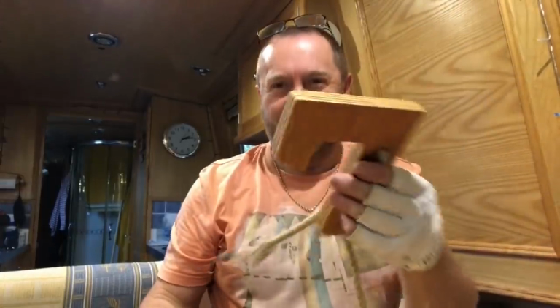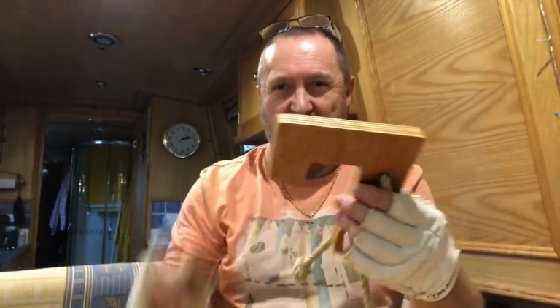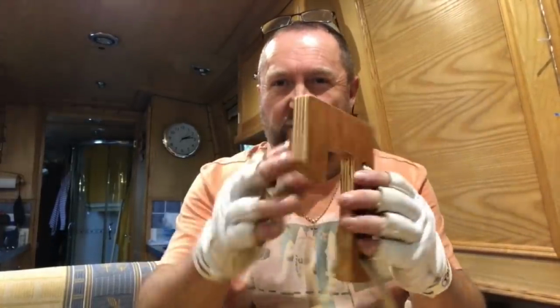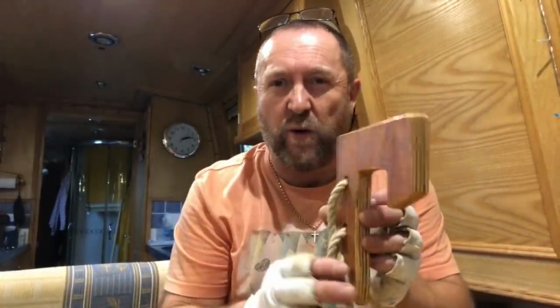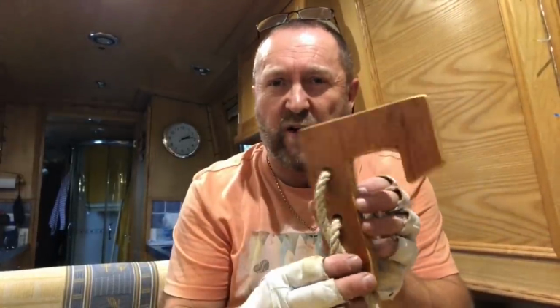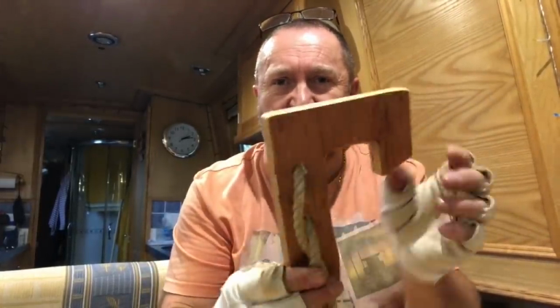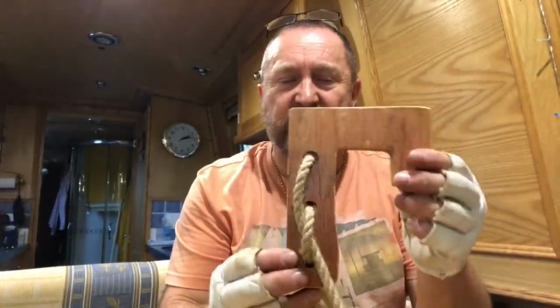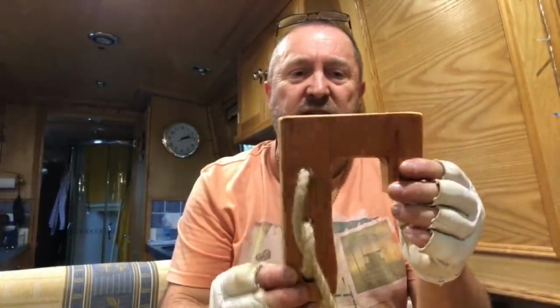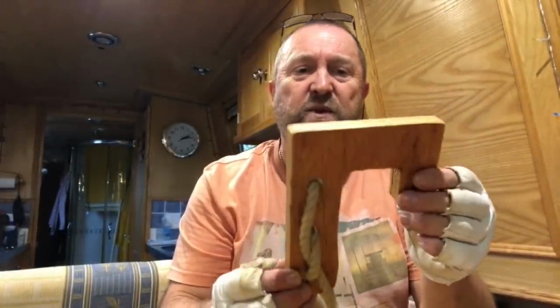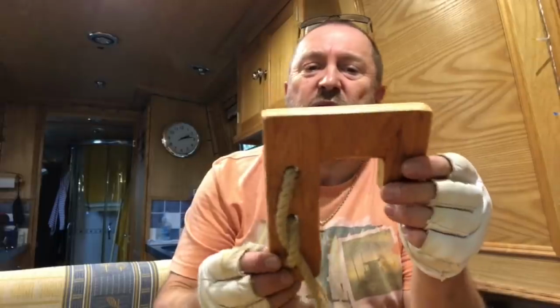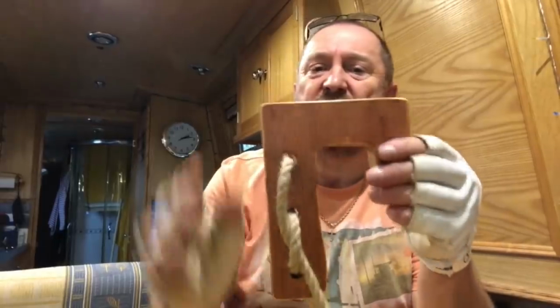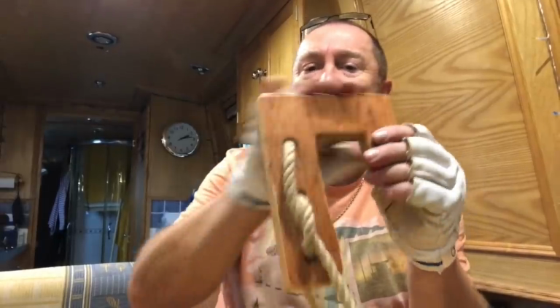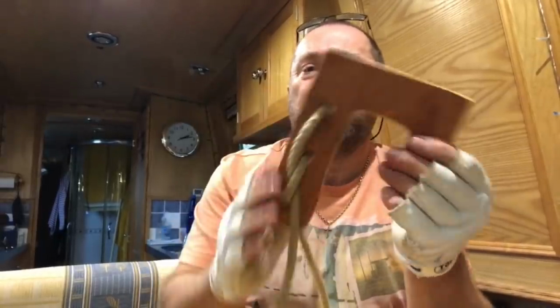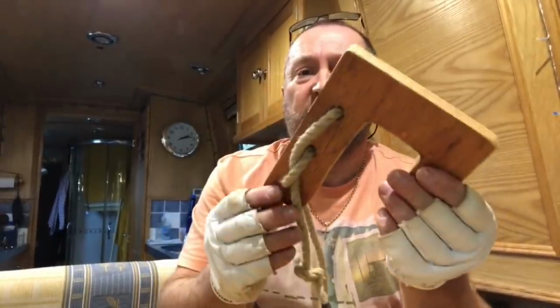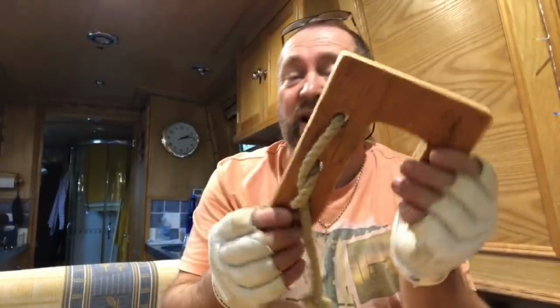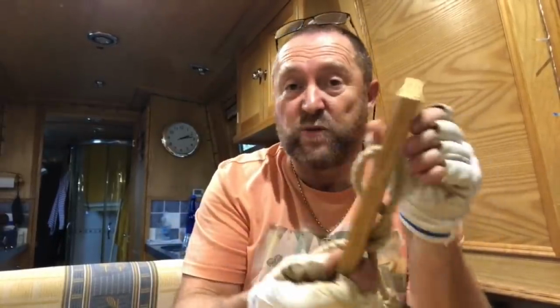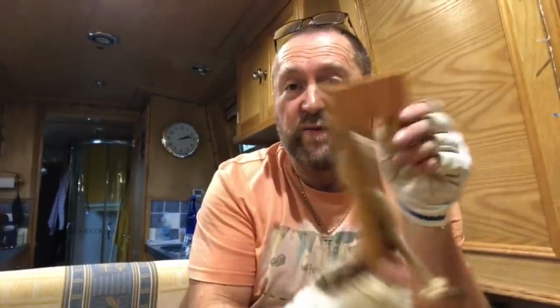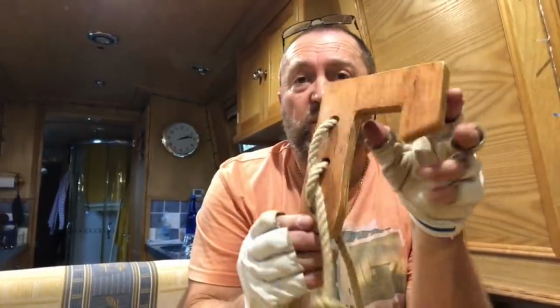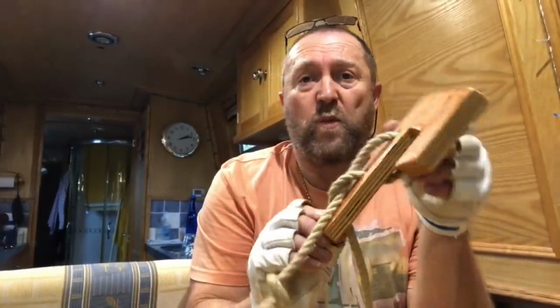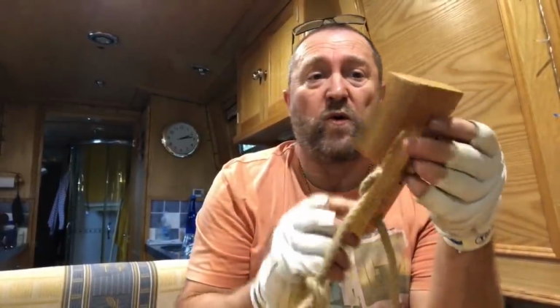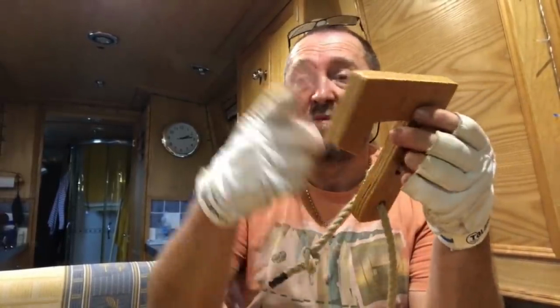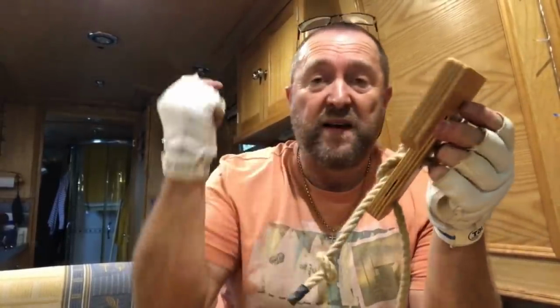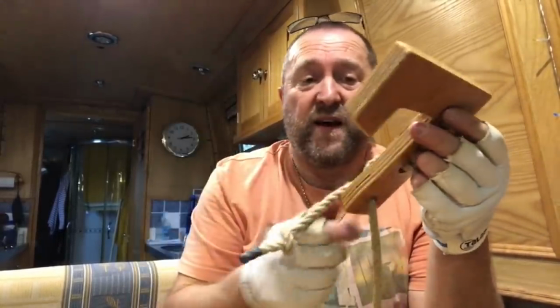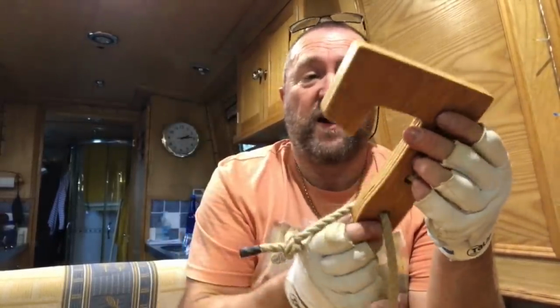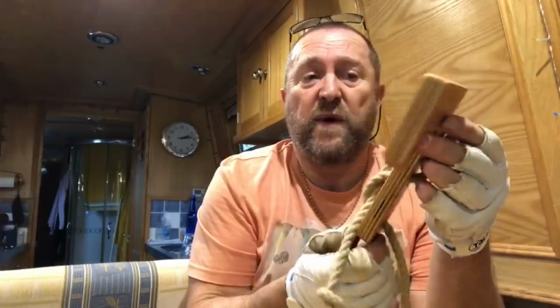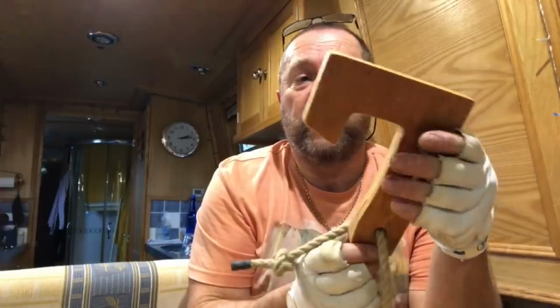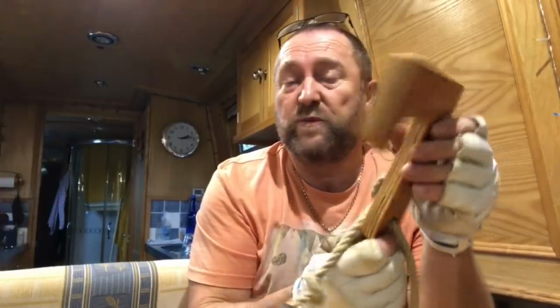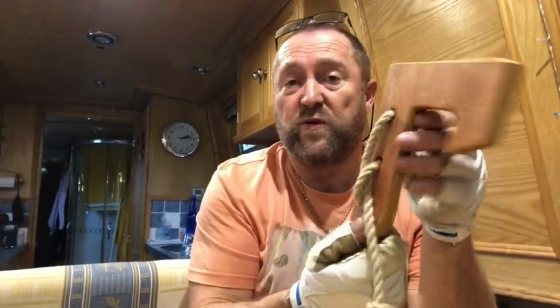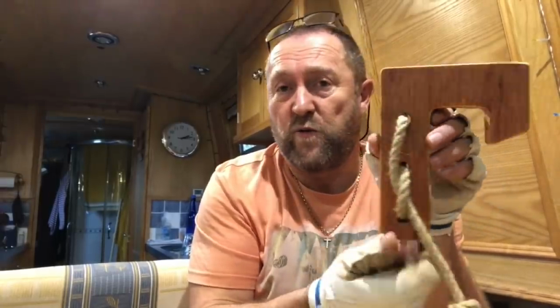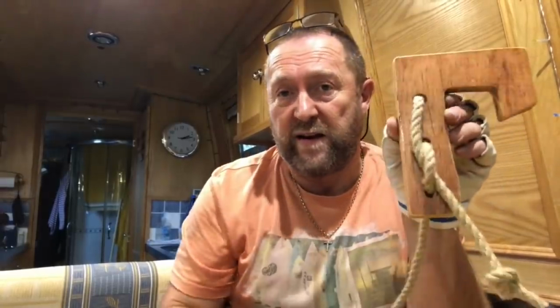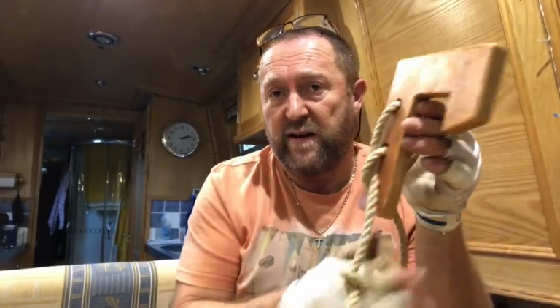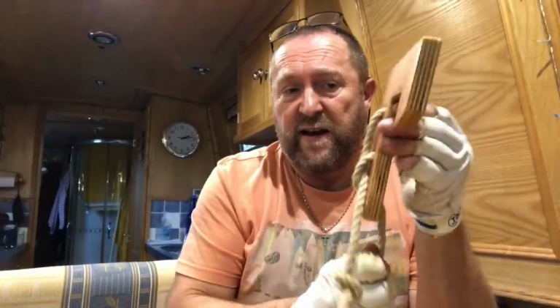I'll just give it a coat of varnish. You can knock these up and paint them white, or even the colour of your boat — if your boat is blue, green, or red.